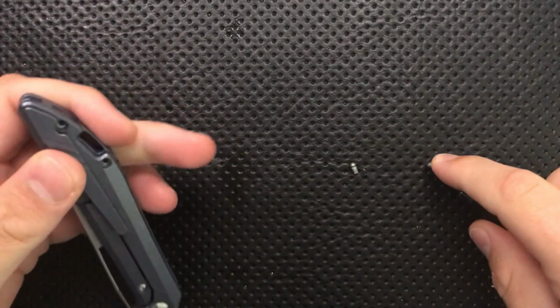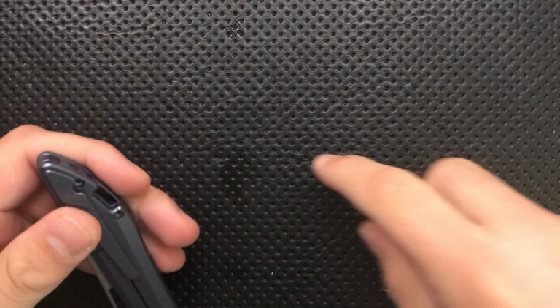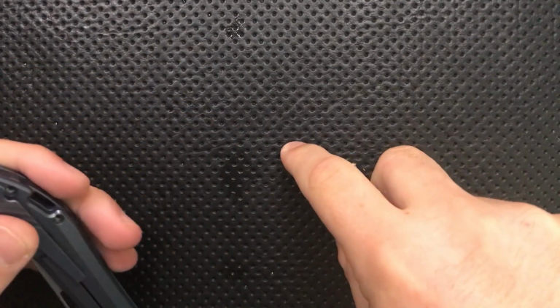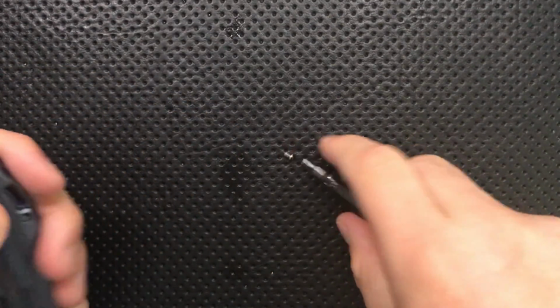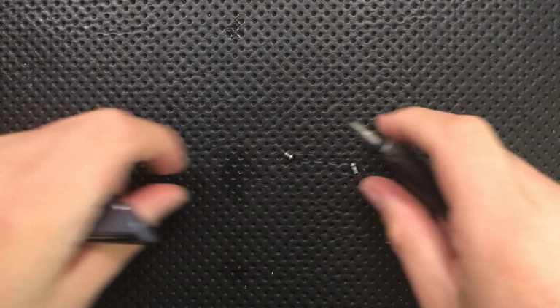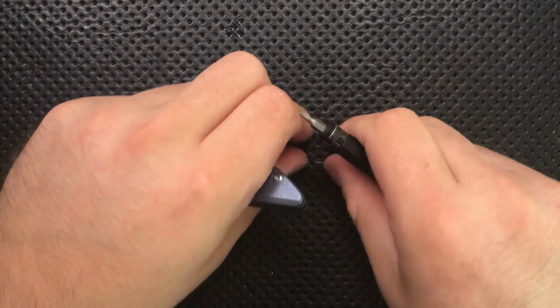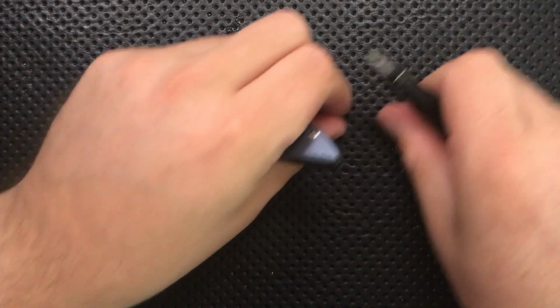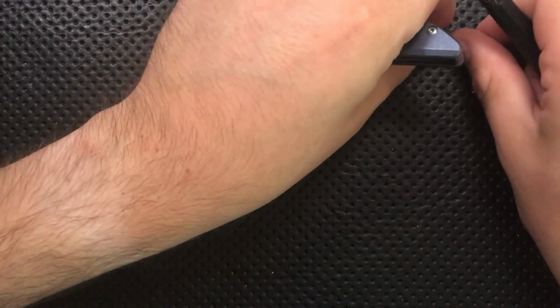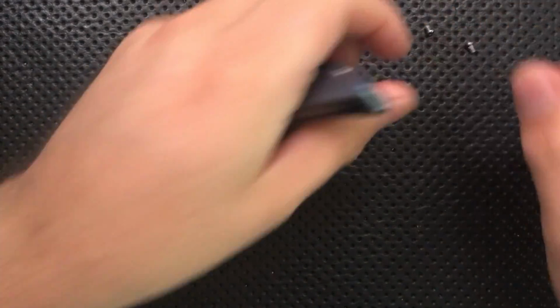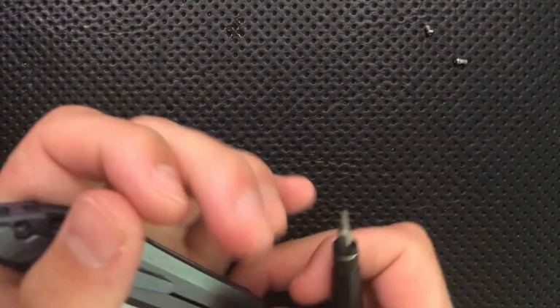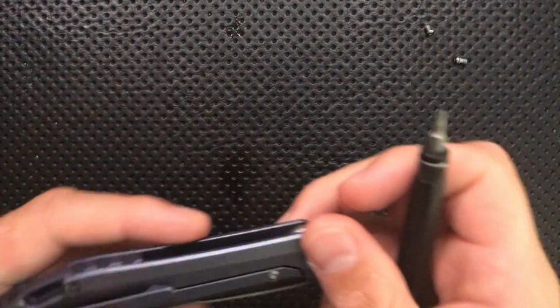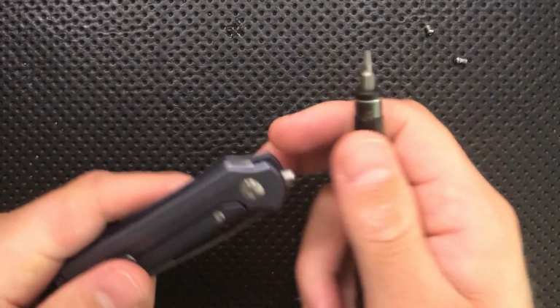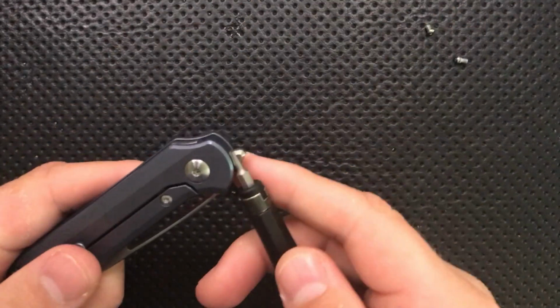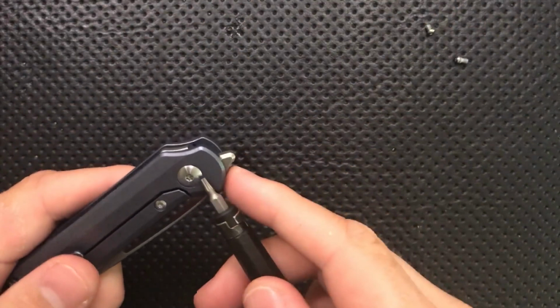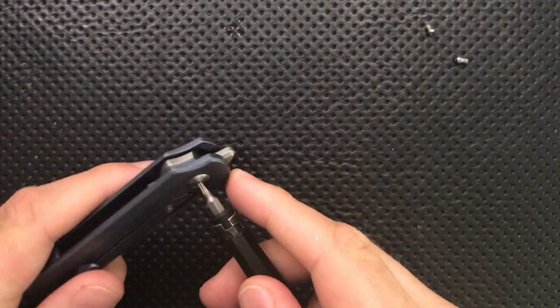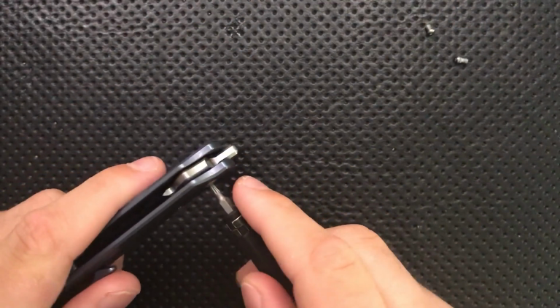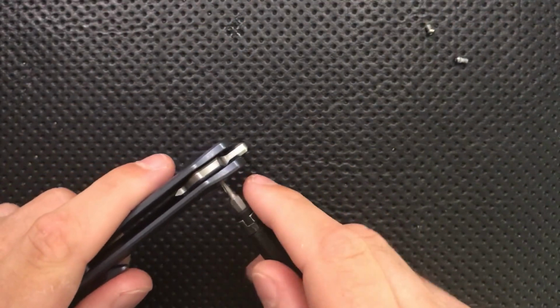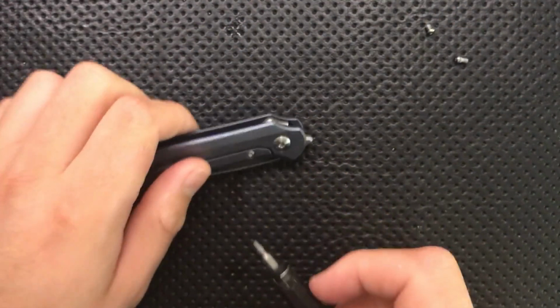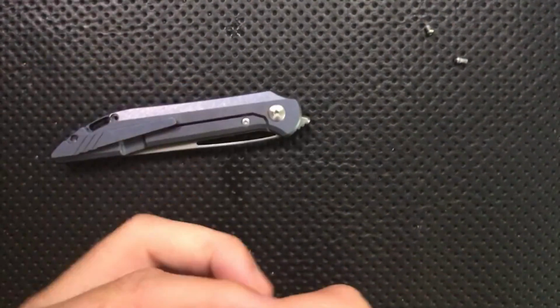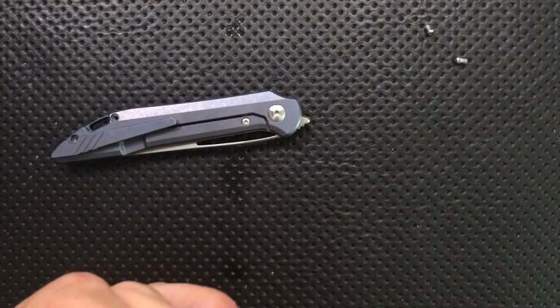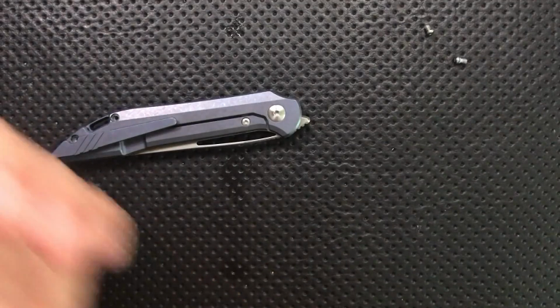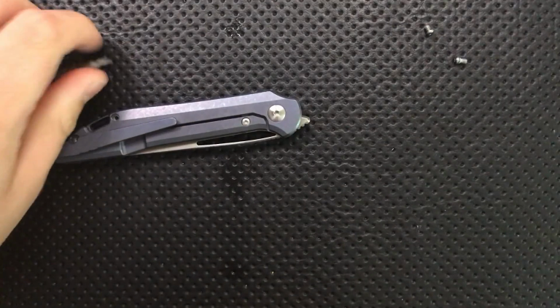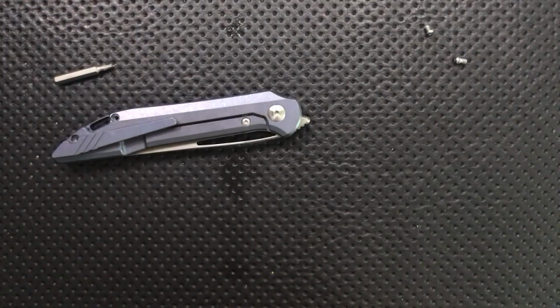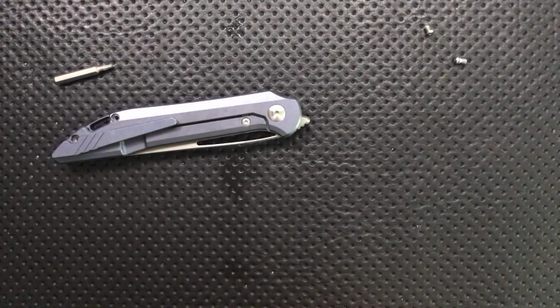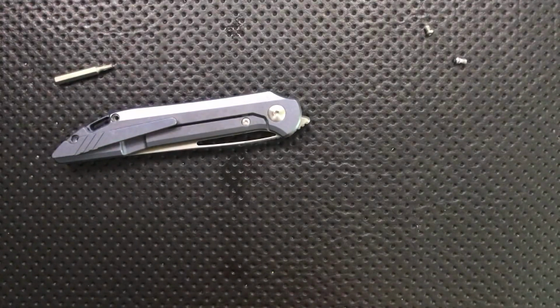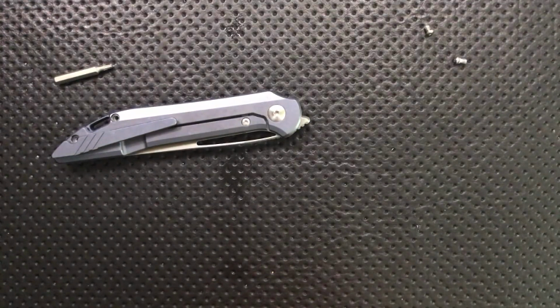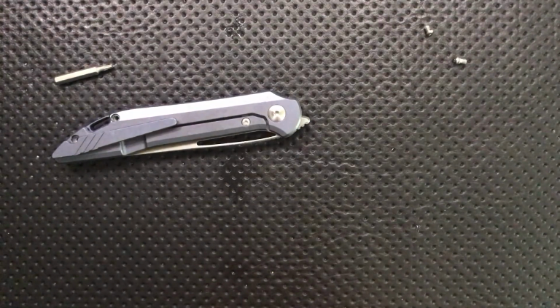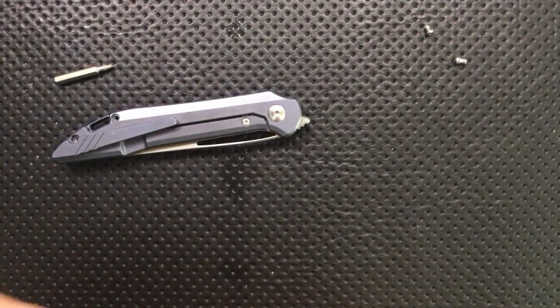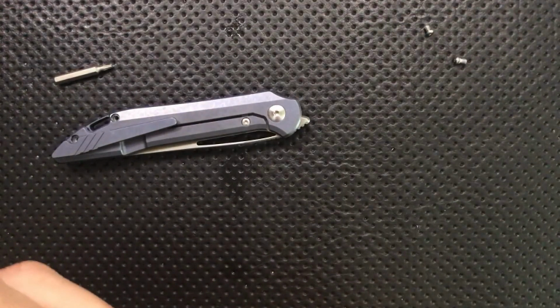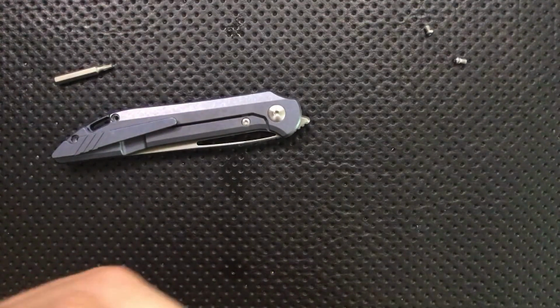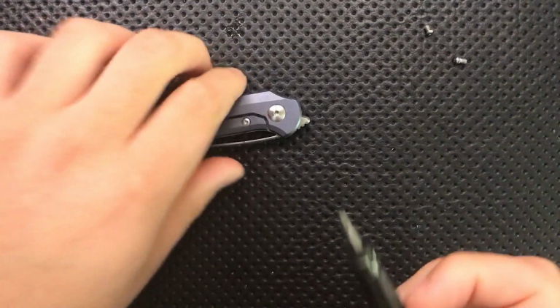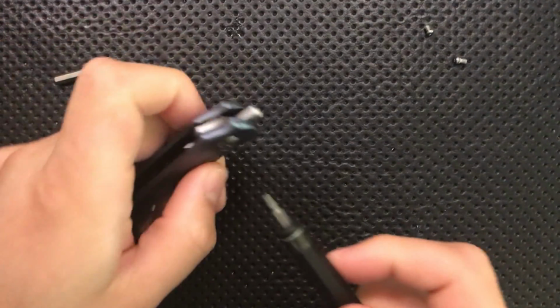There's some evidence of thread locker on there, but it's nothing too permanent. I'm arranging these roughly in the position they came off the knife. This pivot up here appears to be T8, so I'll go ahead and swap that over — T8, beautiful.